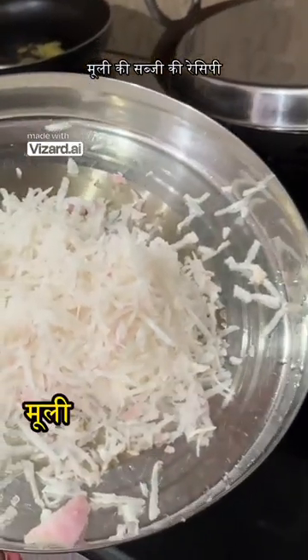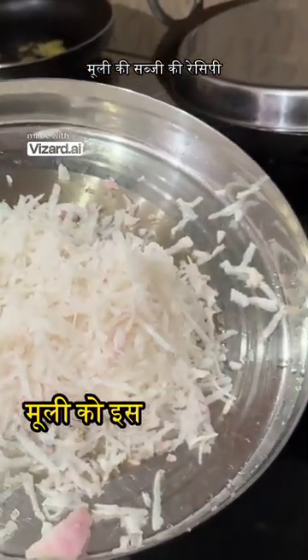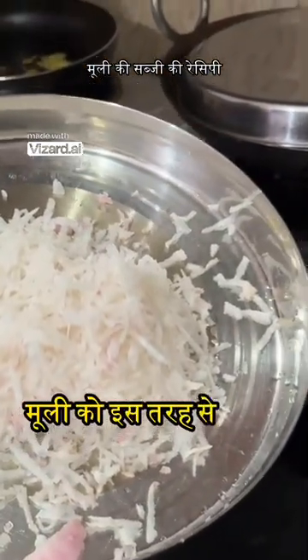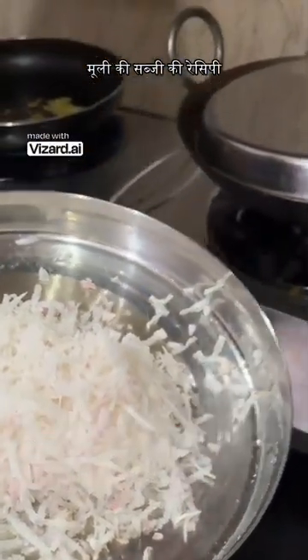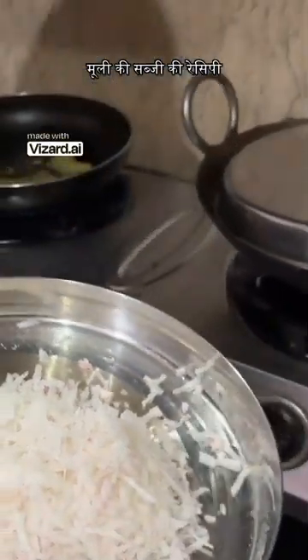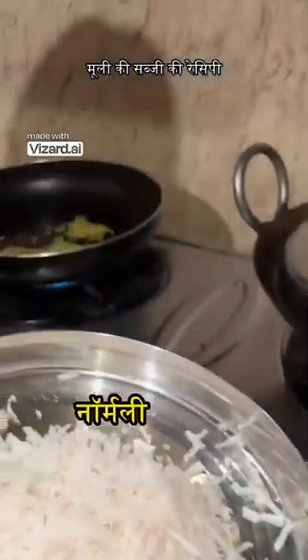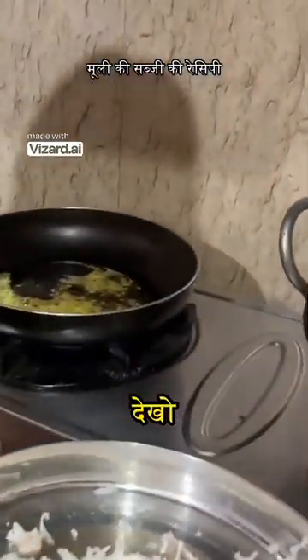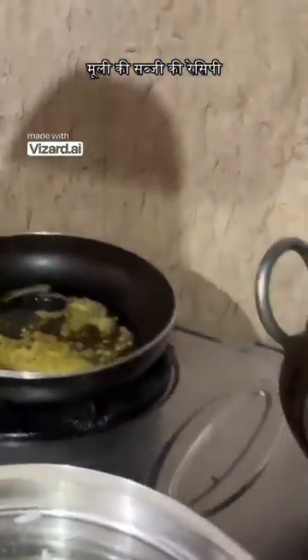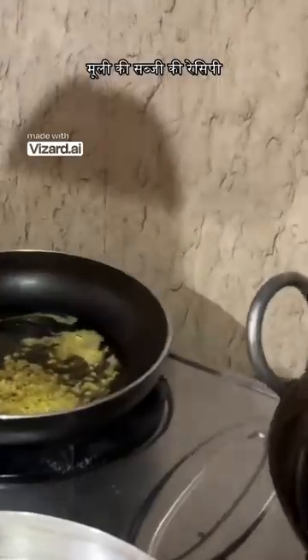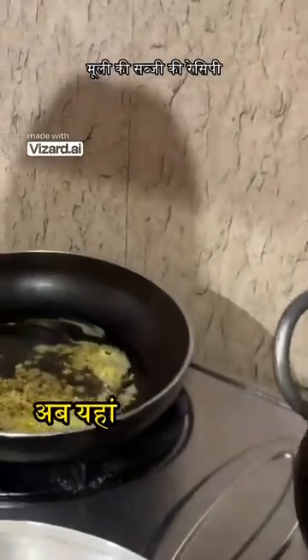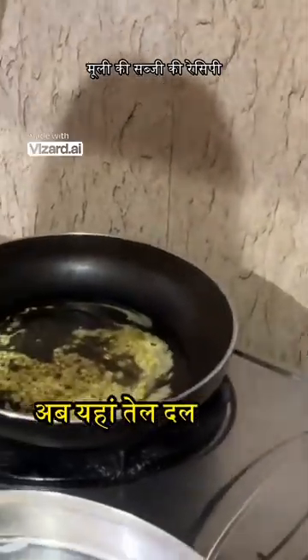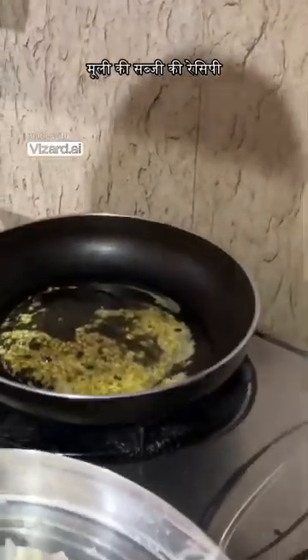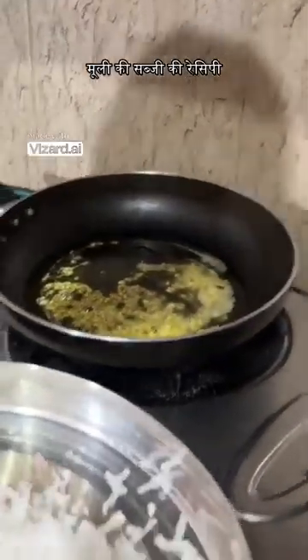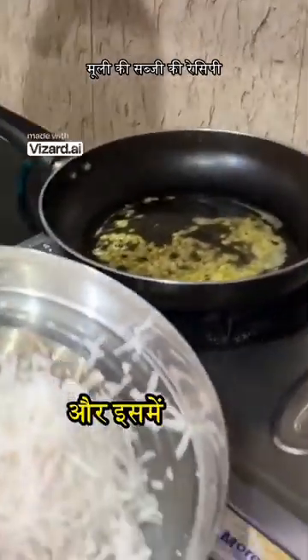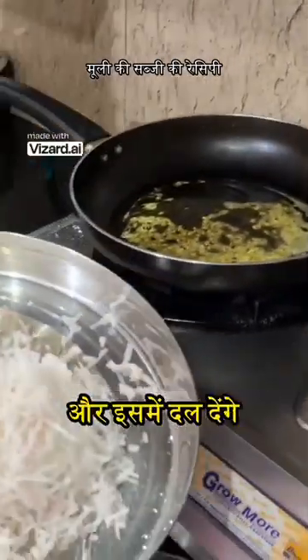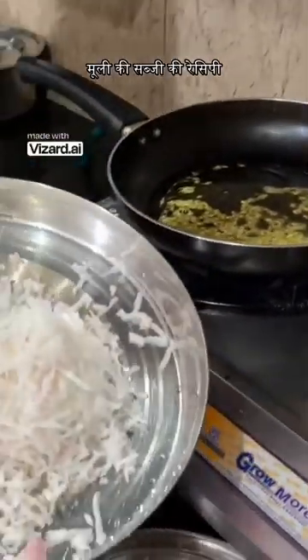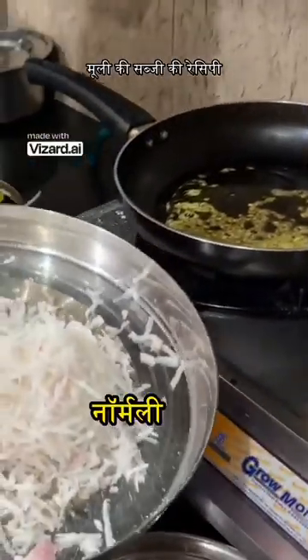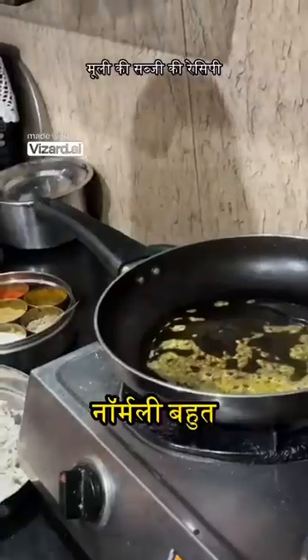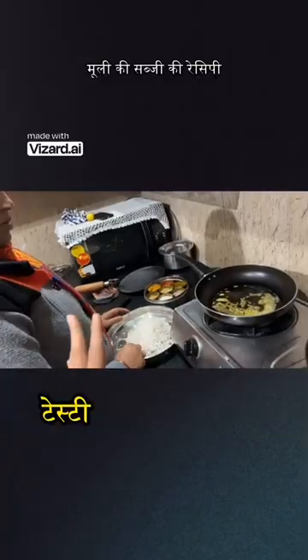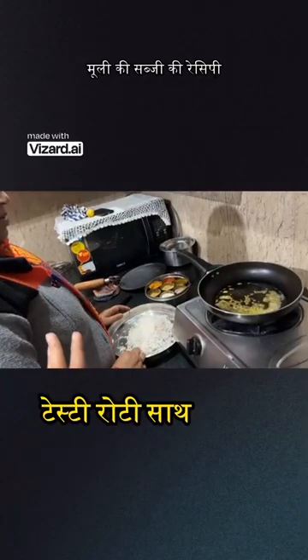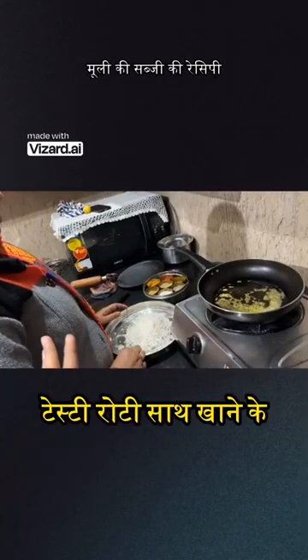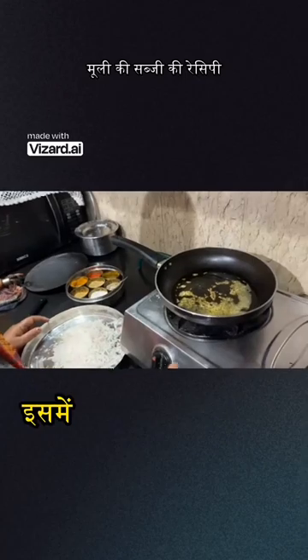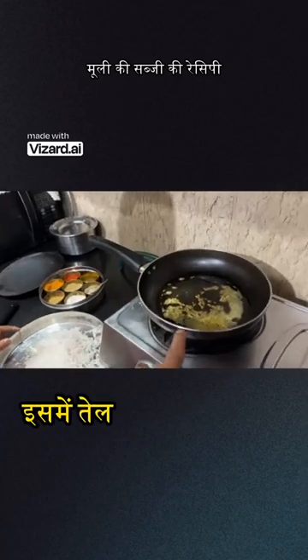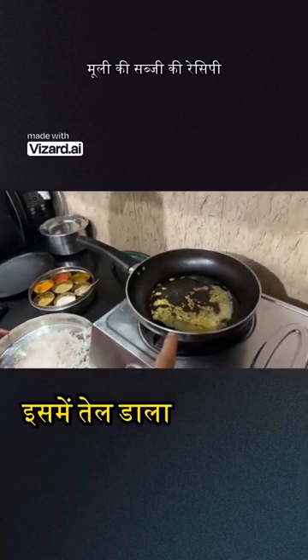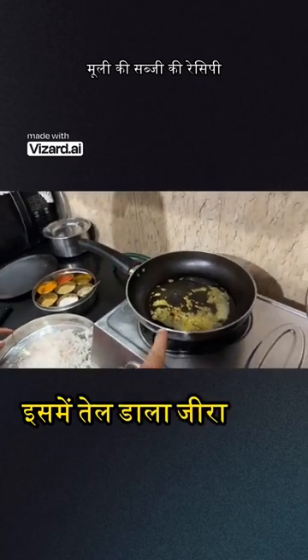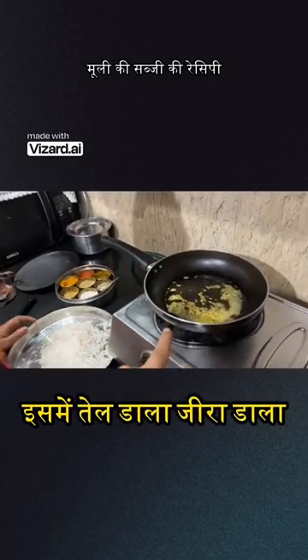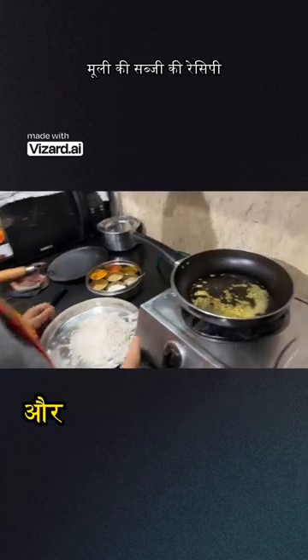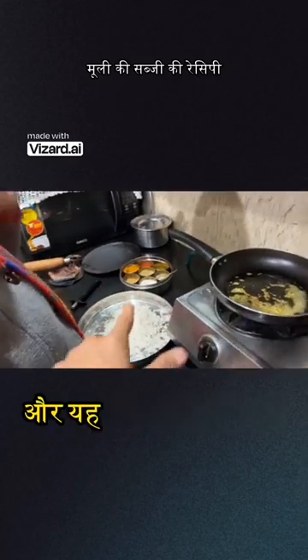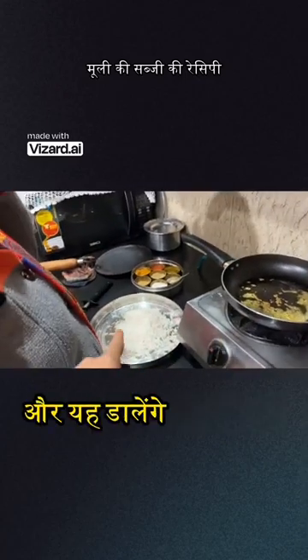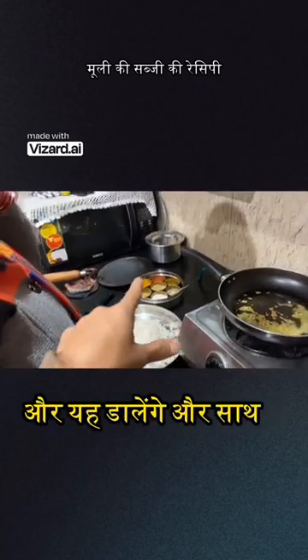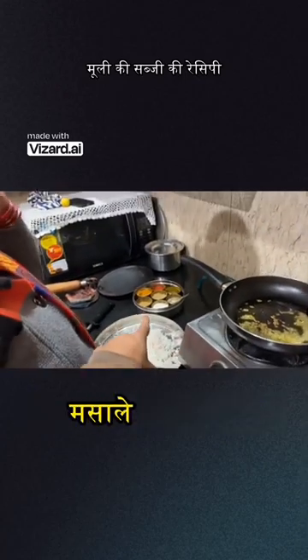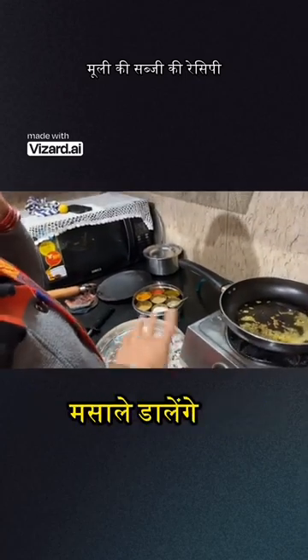Mooli is made in this way. Now we have put the oil in here. It's very tasty to eat. We will put the oil in it, and we will put the Mooli in it, and we will put the masala in it.